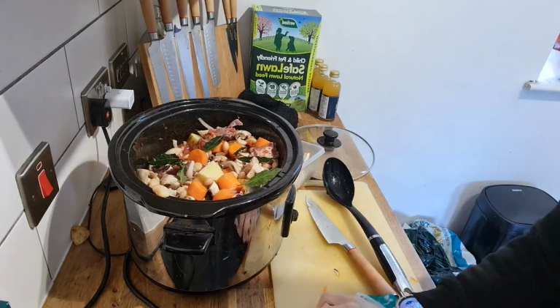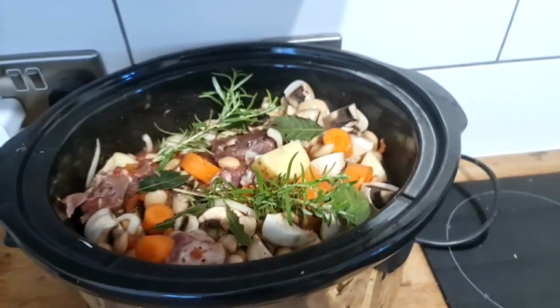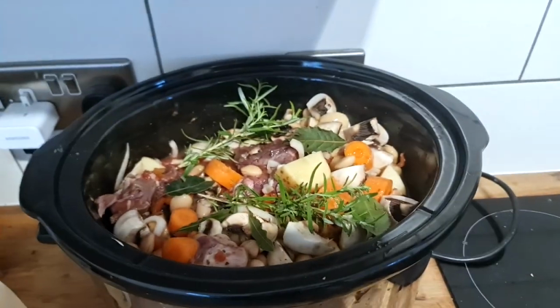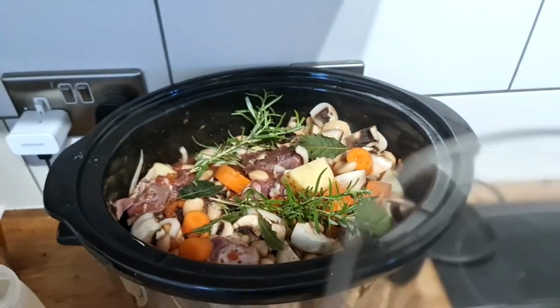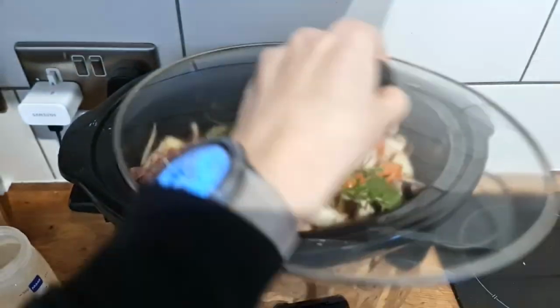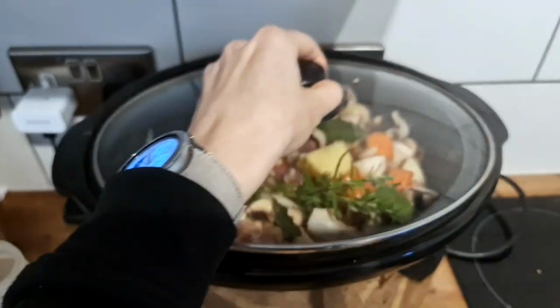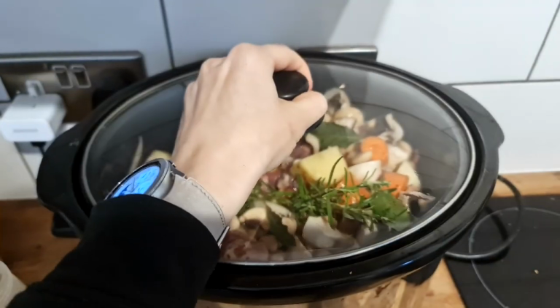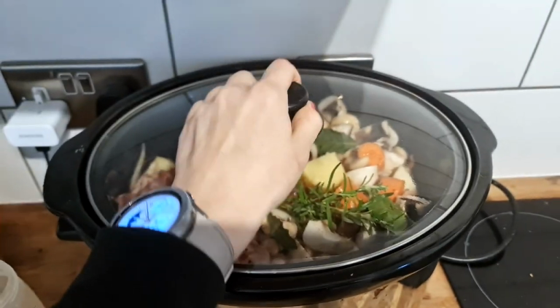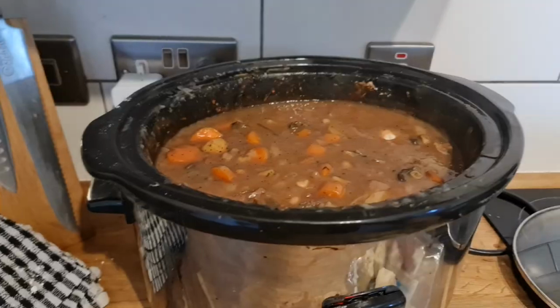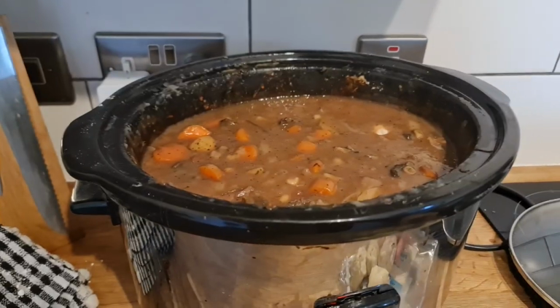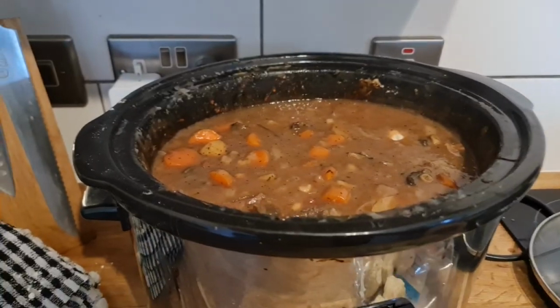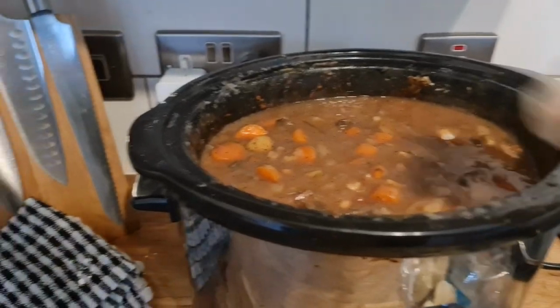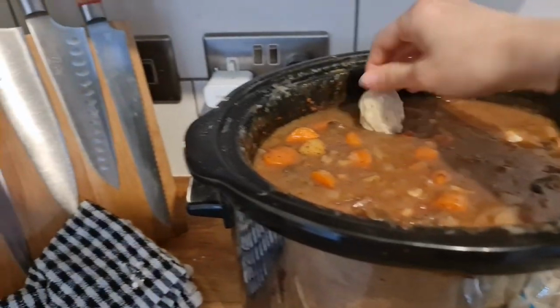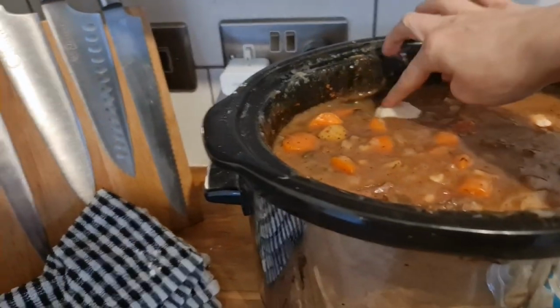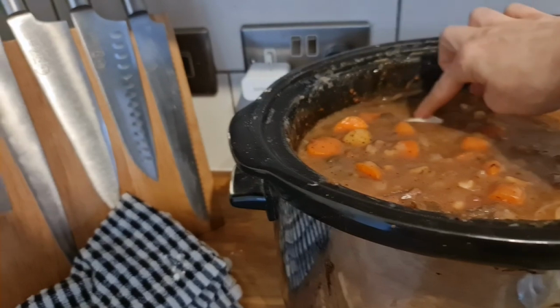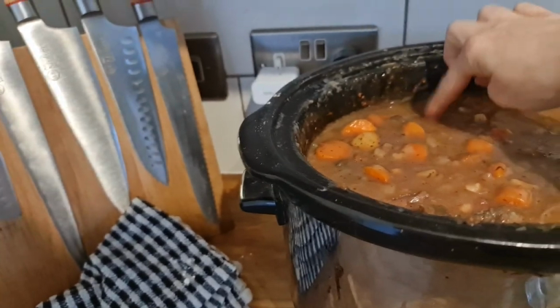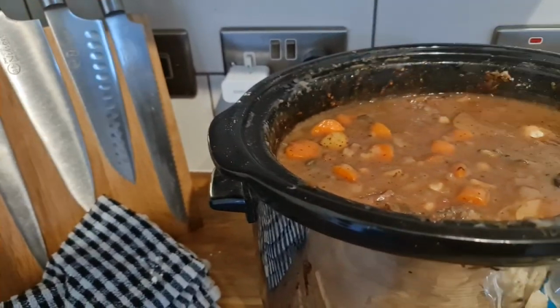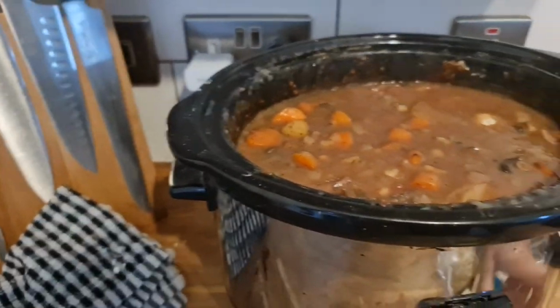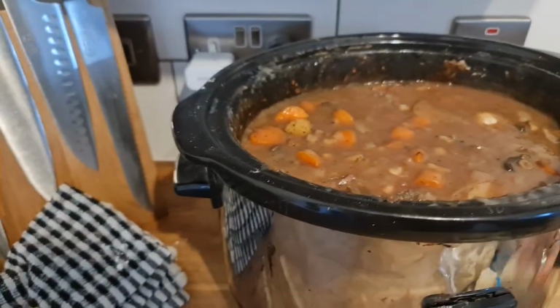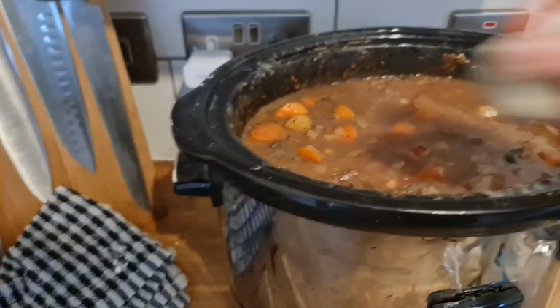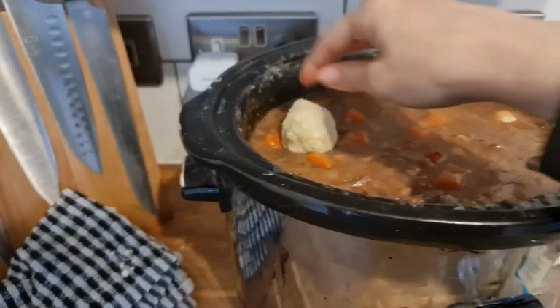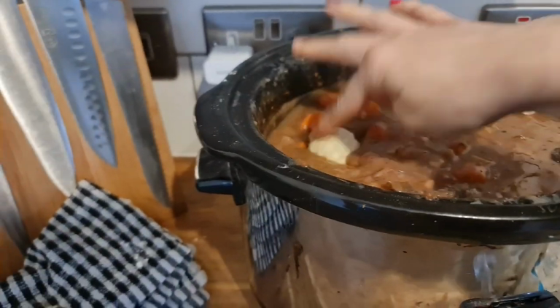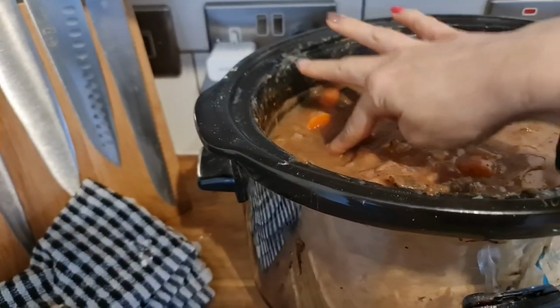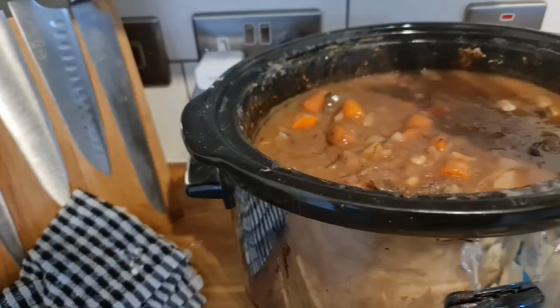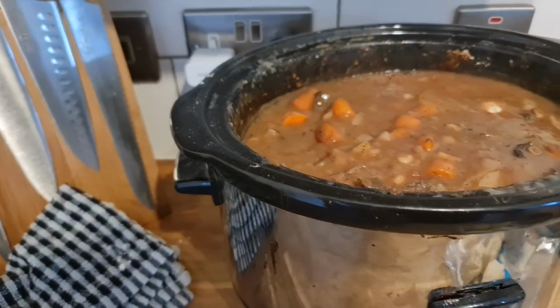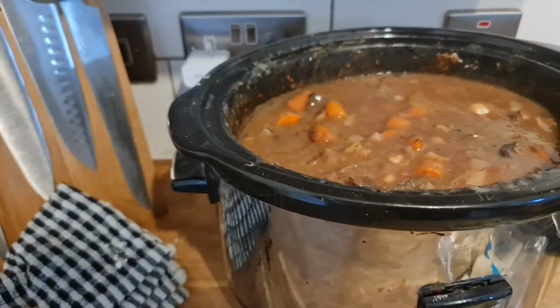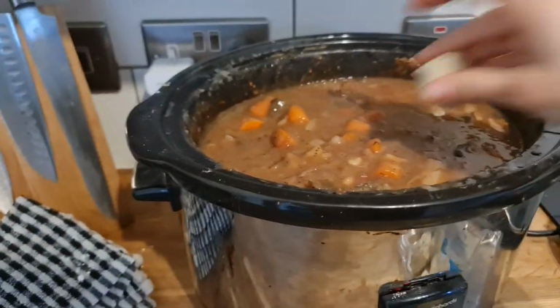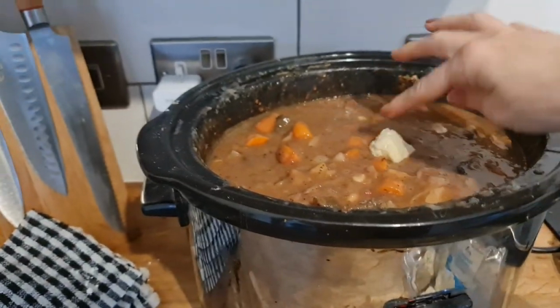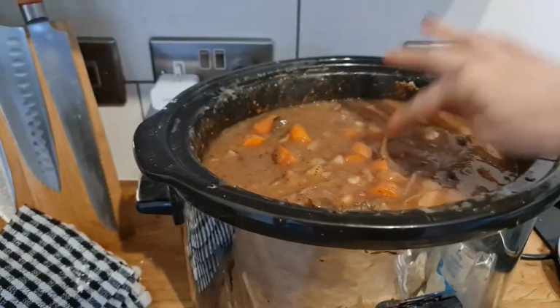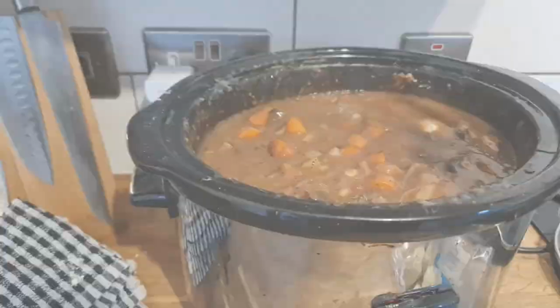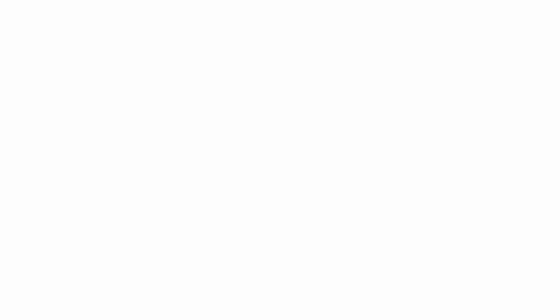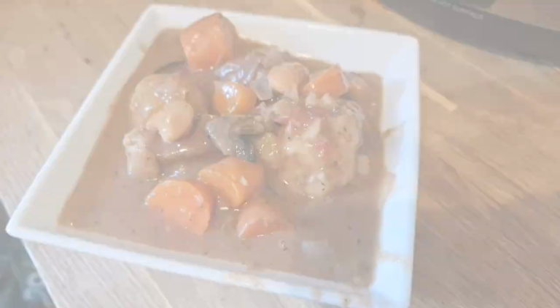I also popped some rosemary on top because I thought rosemary goes with lamb. Then I popped in my dumplings — they take about 20 to 30 minutes, it will say on the packaging — and it was all done.